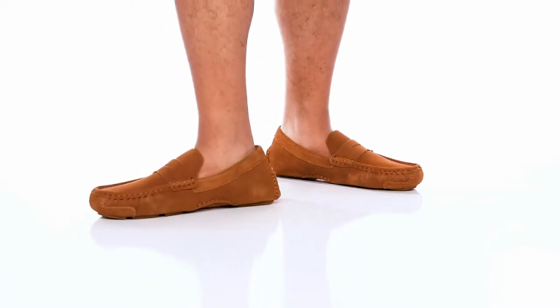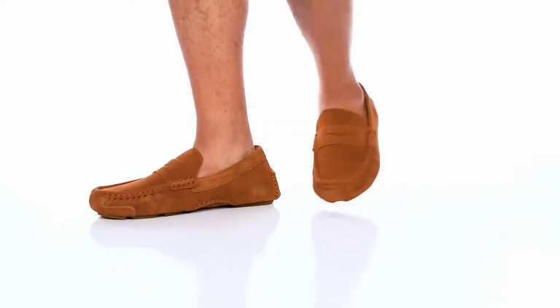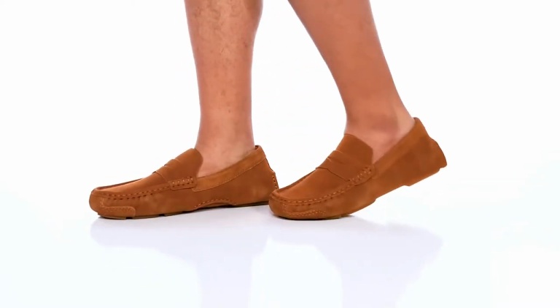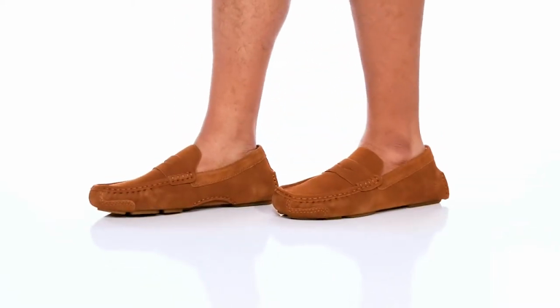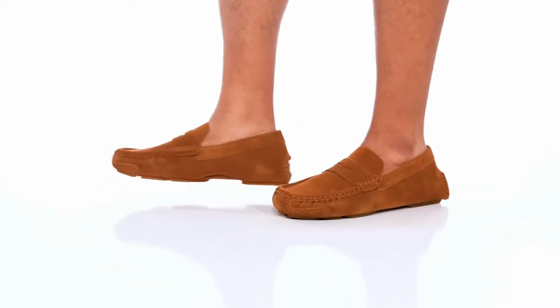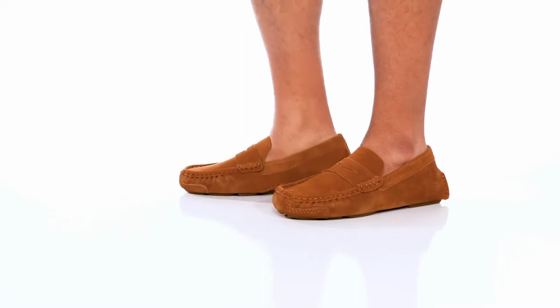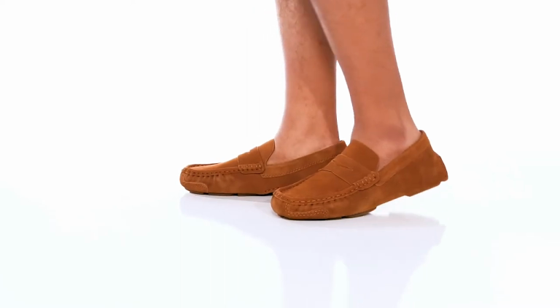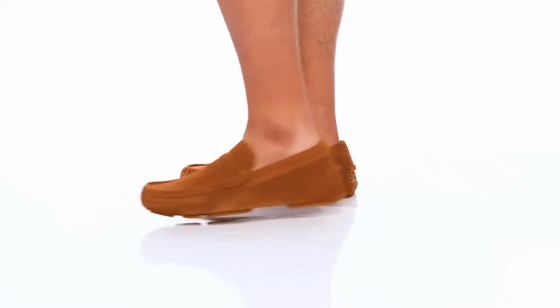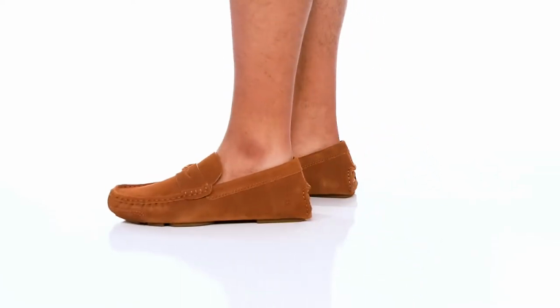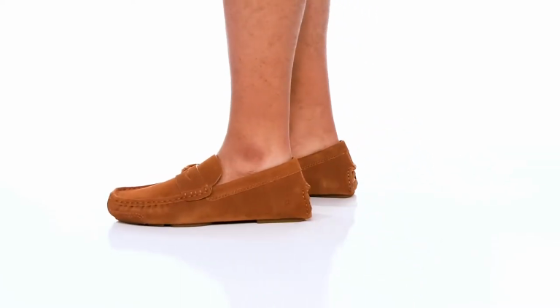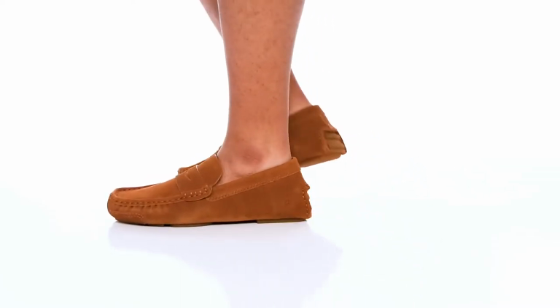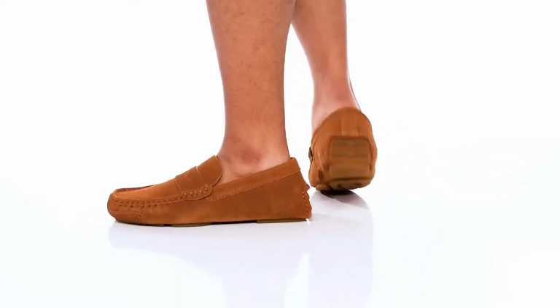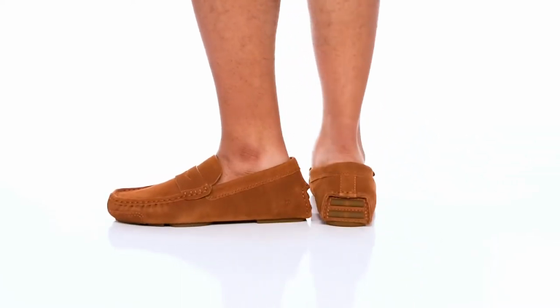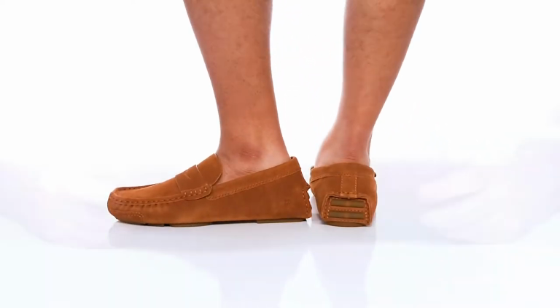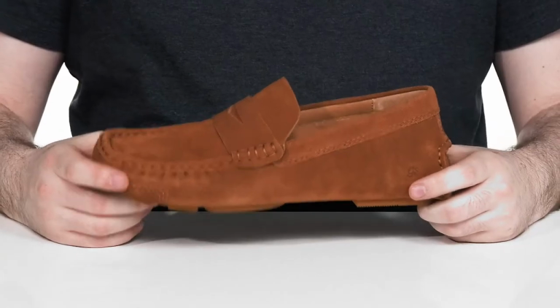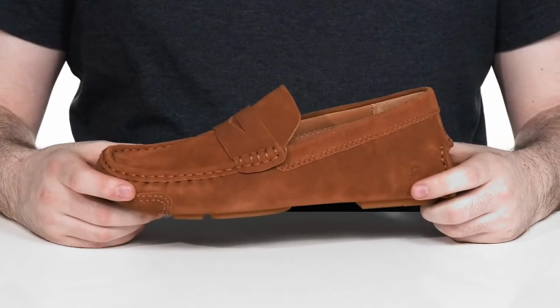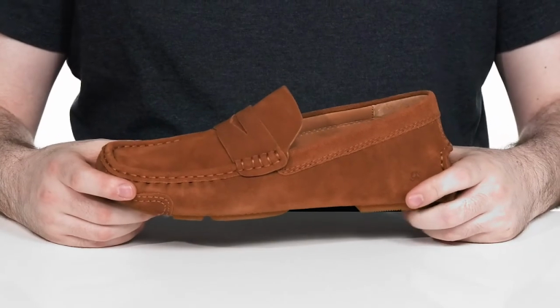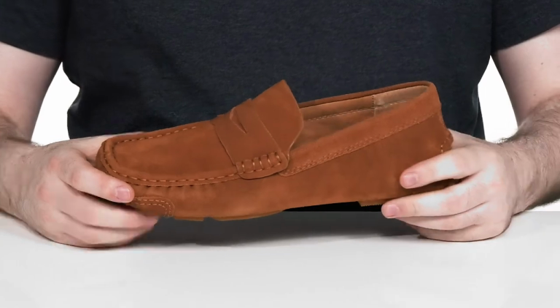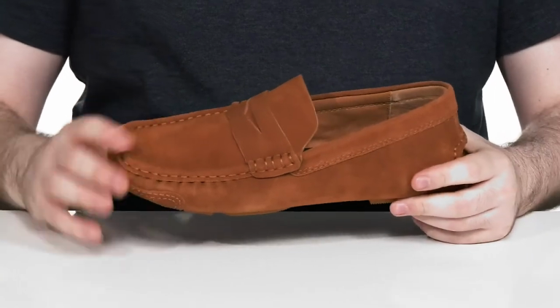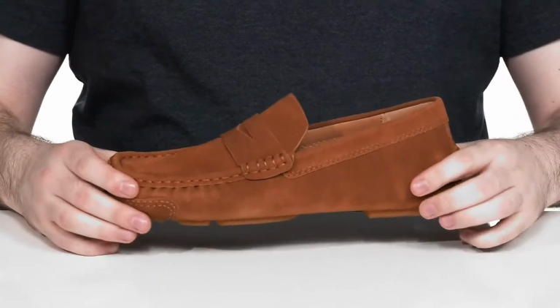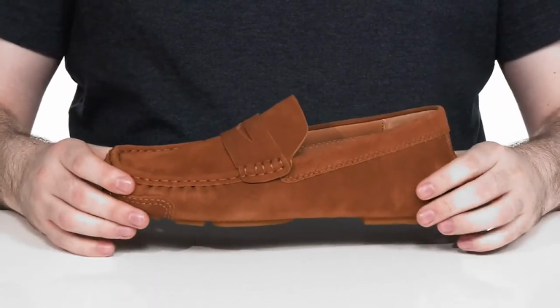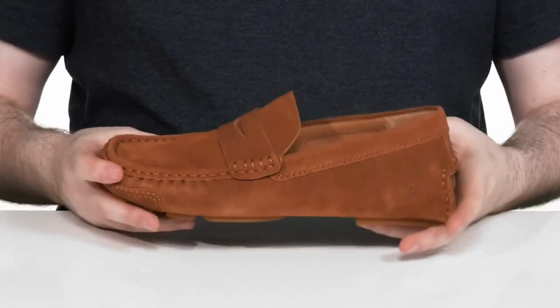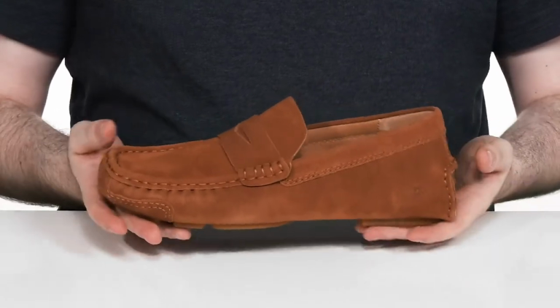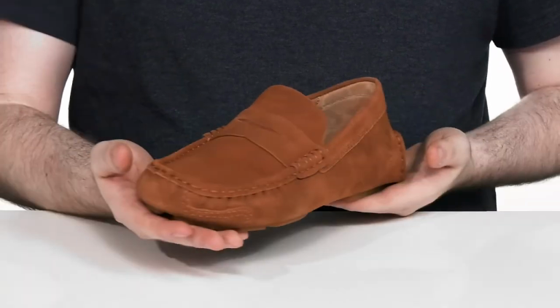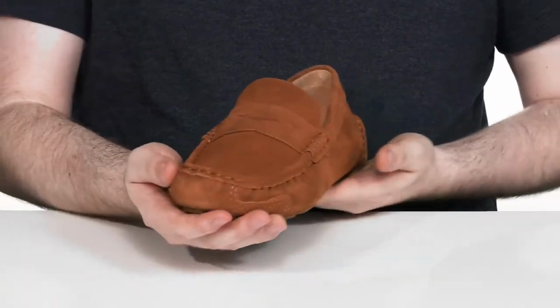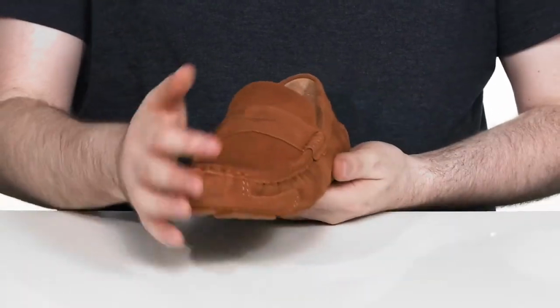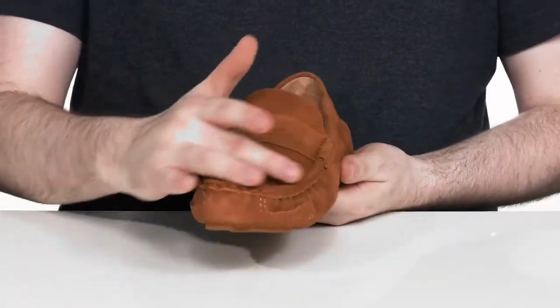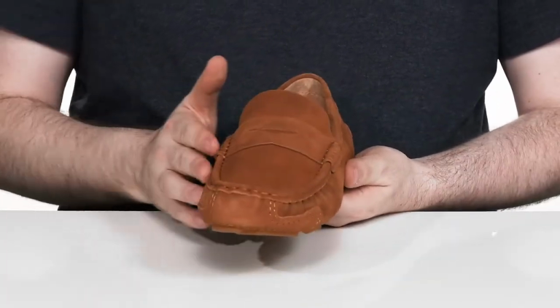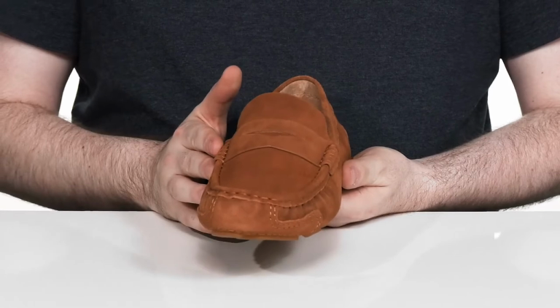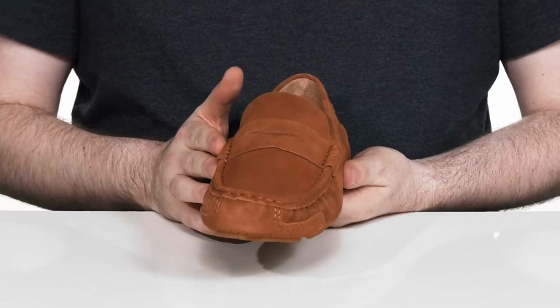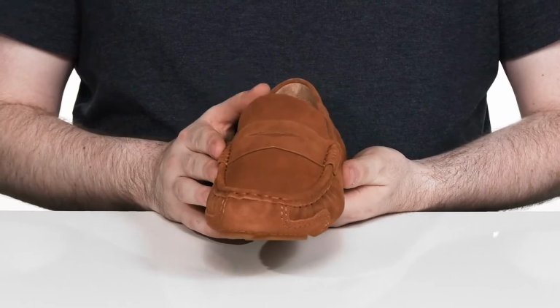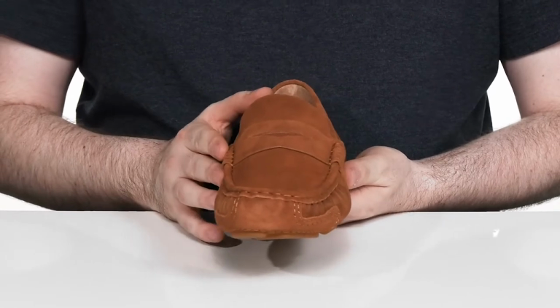Reliable comfort and sophisticated style meet together in this gentle sole silhouette from Kenneth Cole. This penny loafer features a suede upper that's very lightweight with an iconic throwback mock look with that stitch detailing across the front.